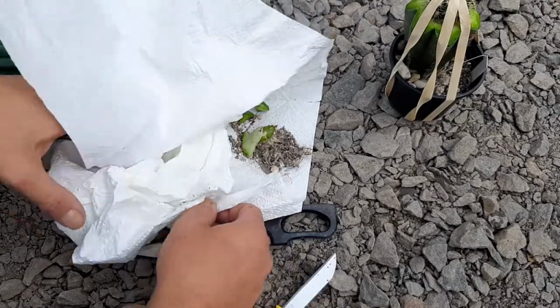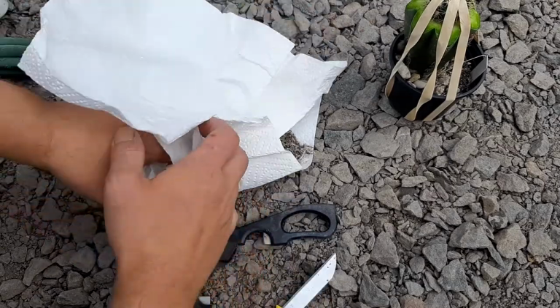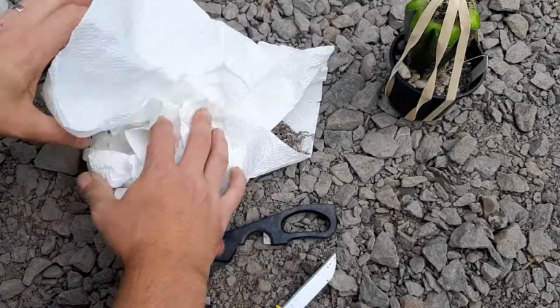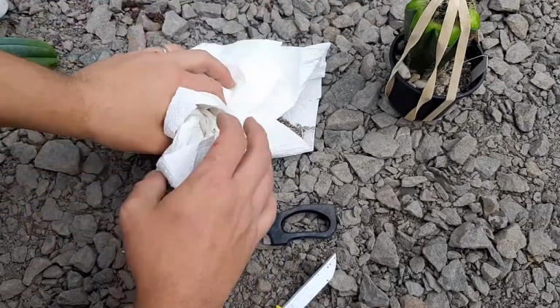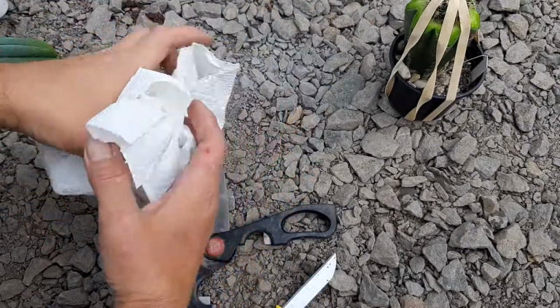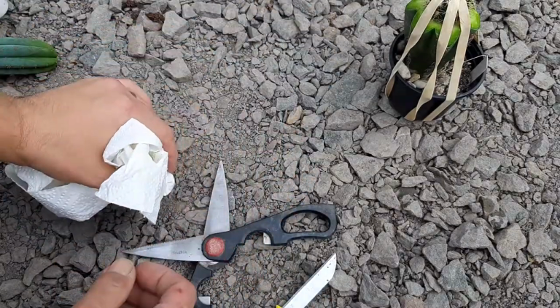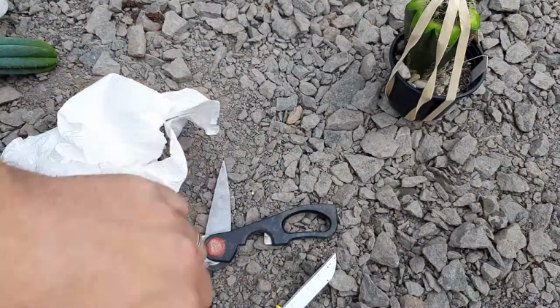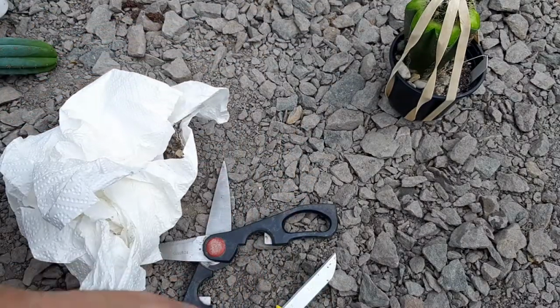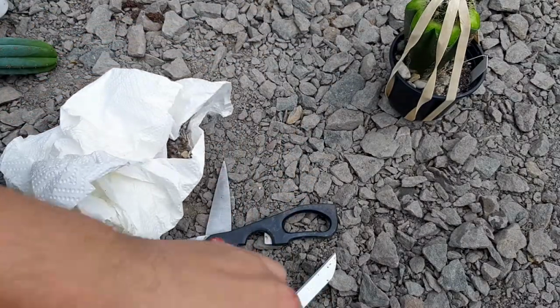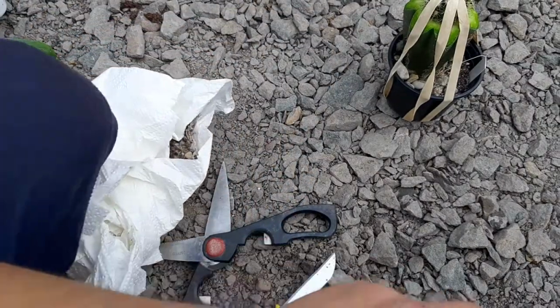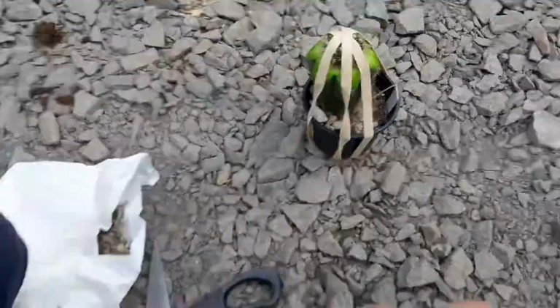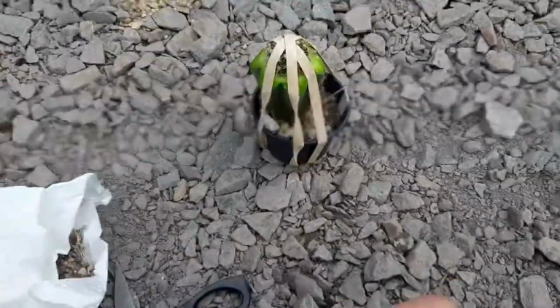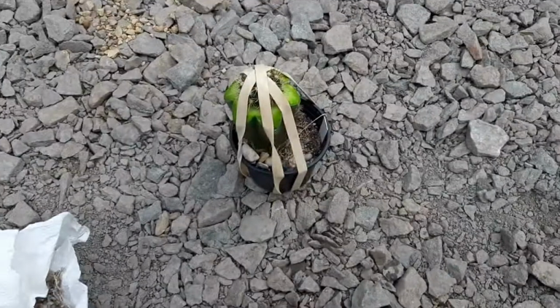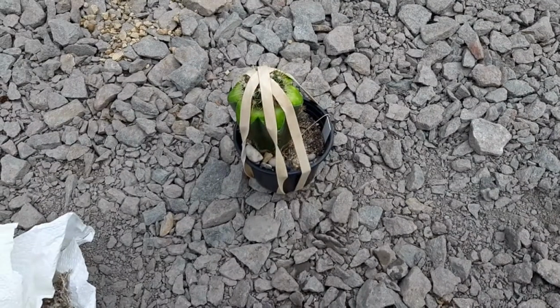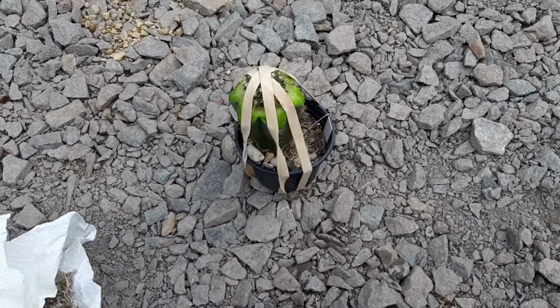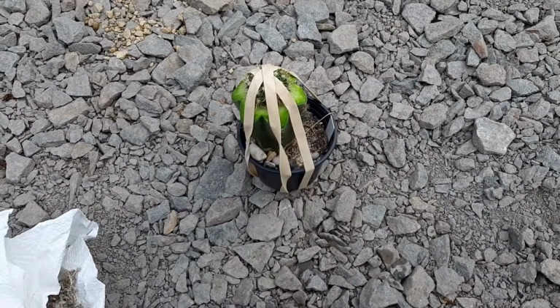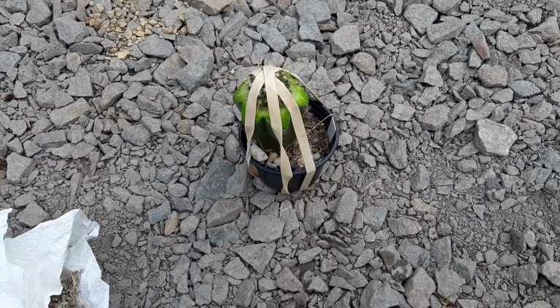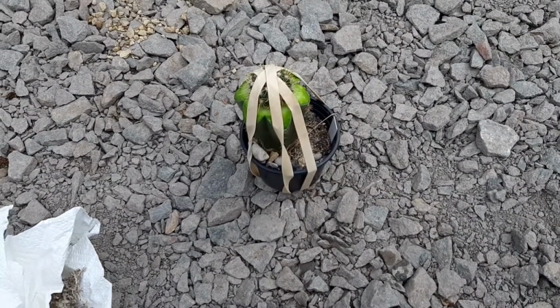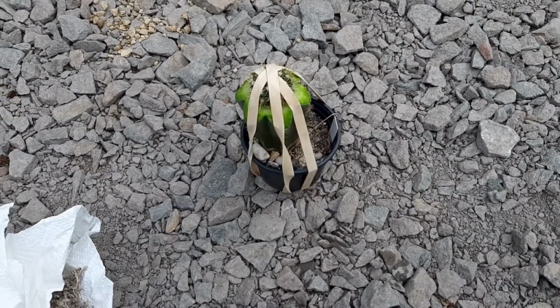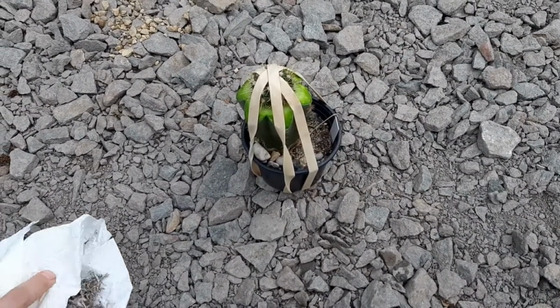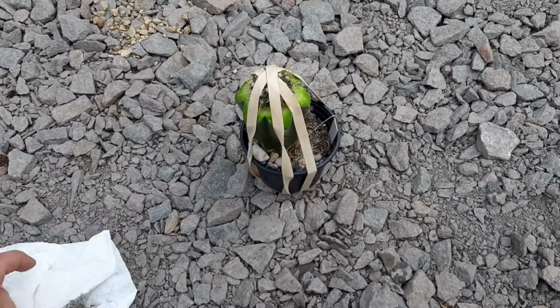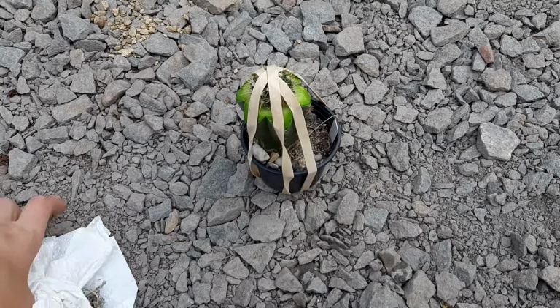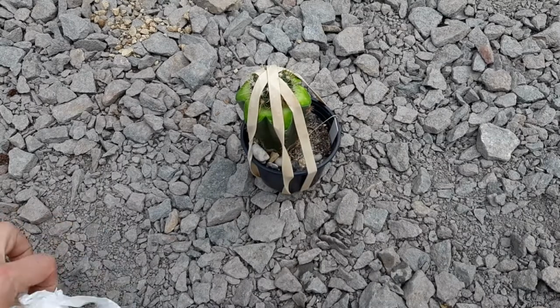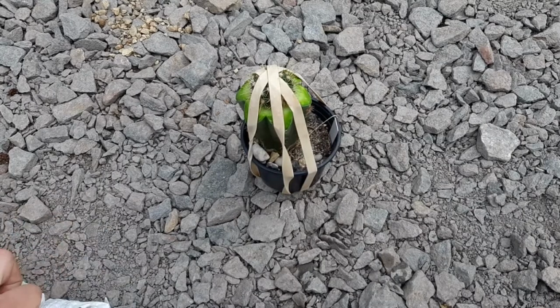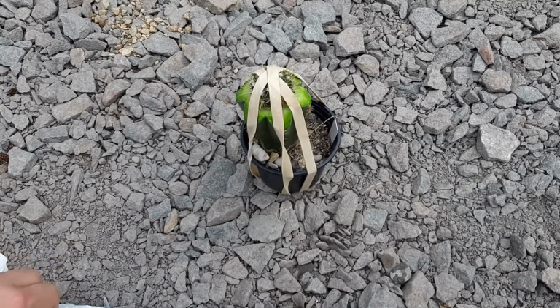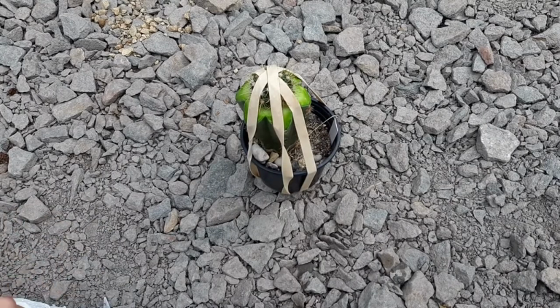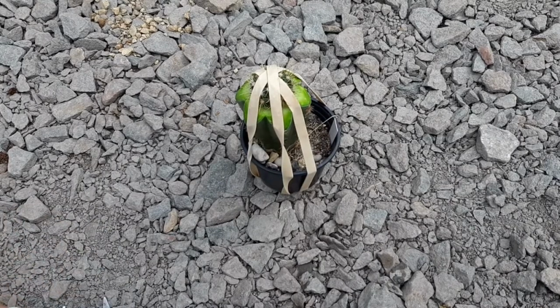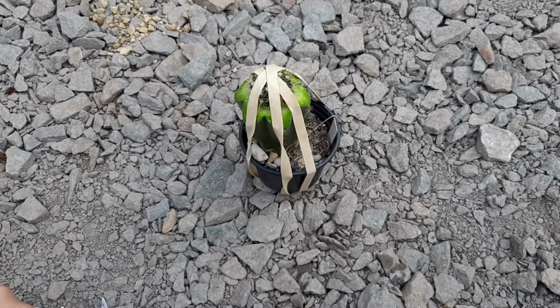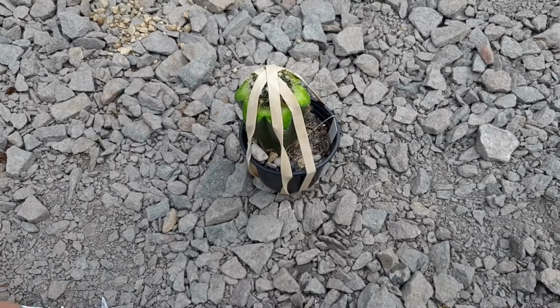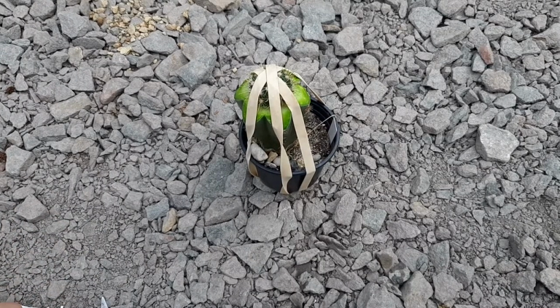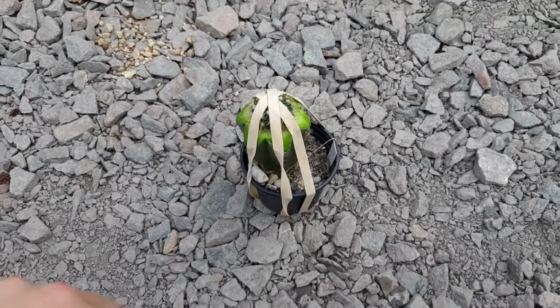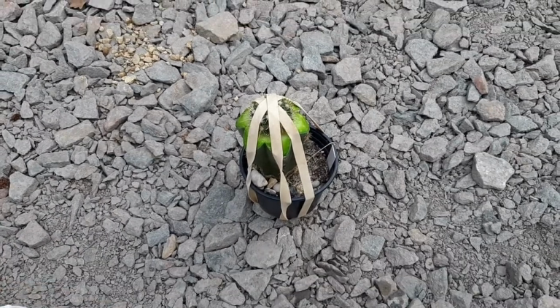All right guys, this is the end of the video. I will now put this guy into the greenhouse where it can heal and start to grow, hopefully very soon. I'll make a few more grafts now. Take care, bye!